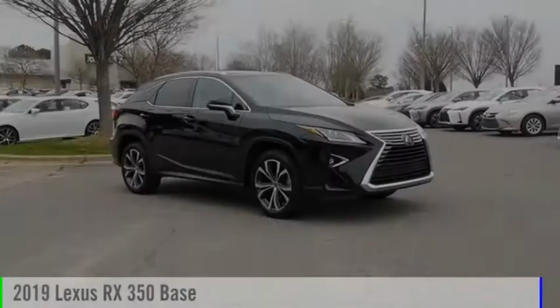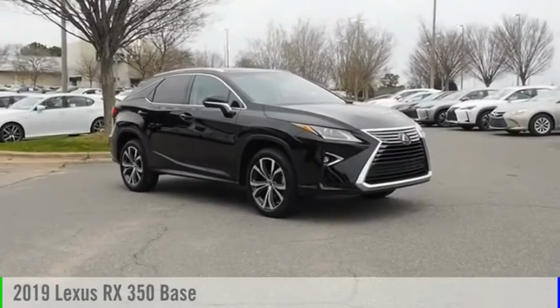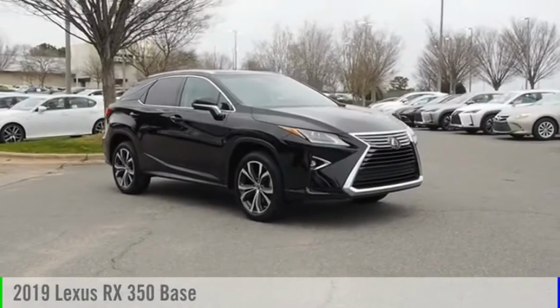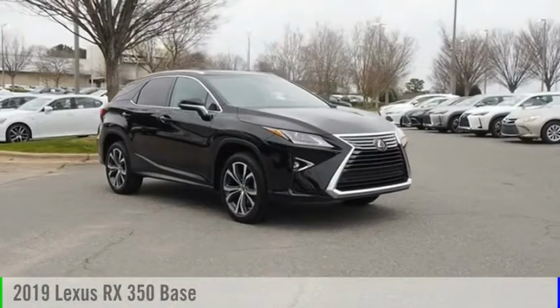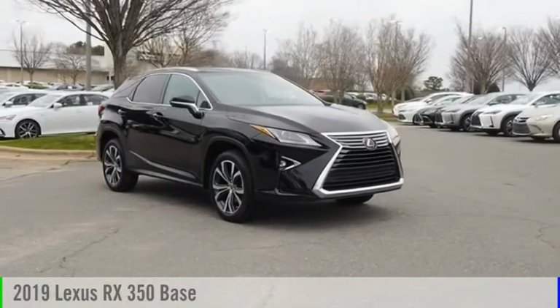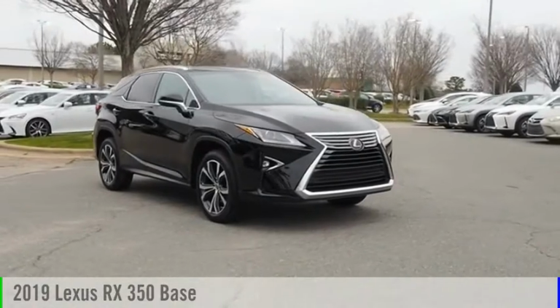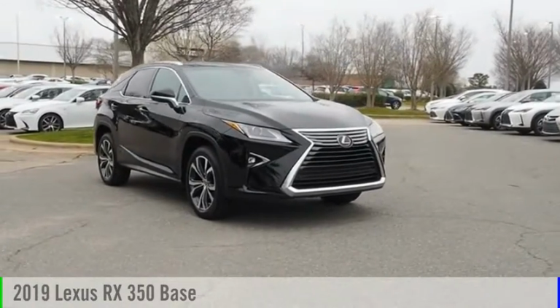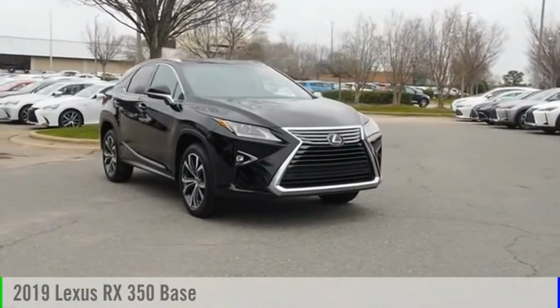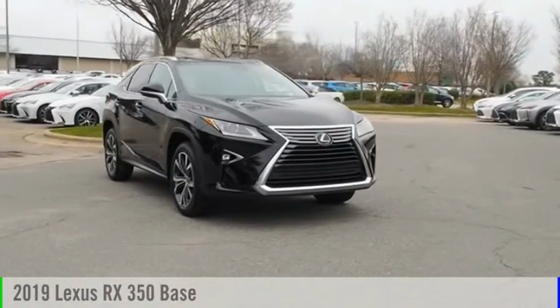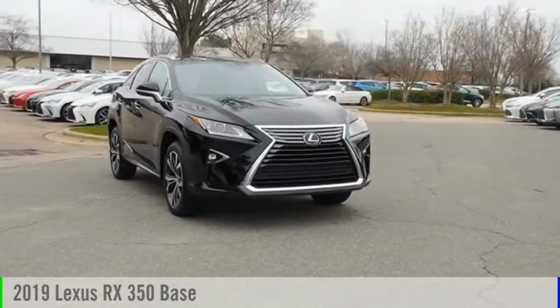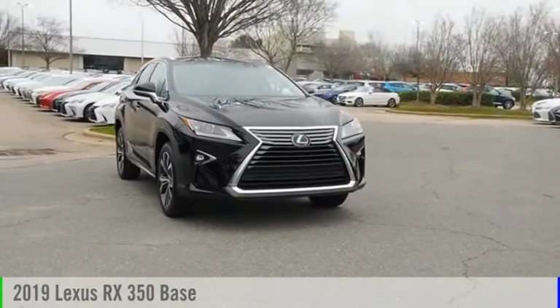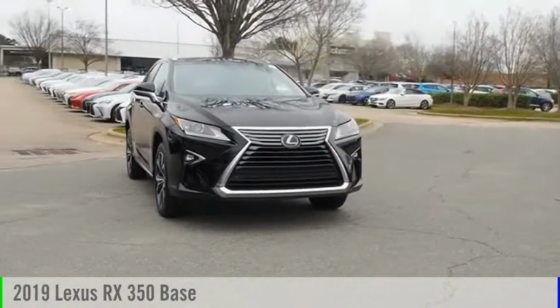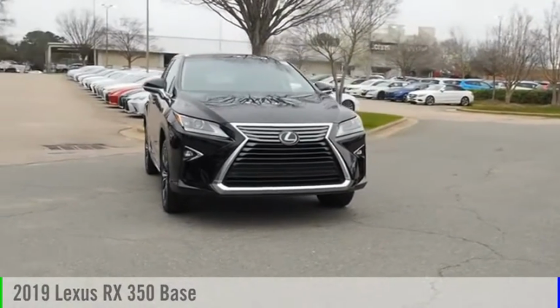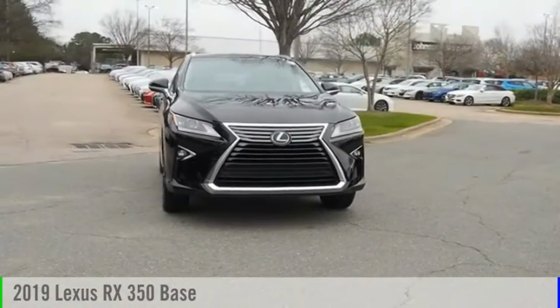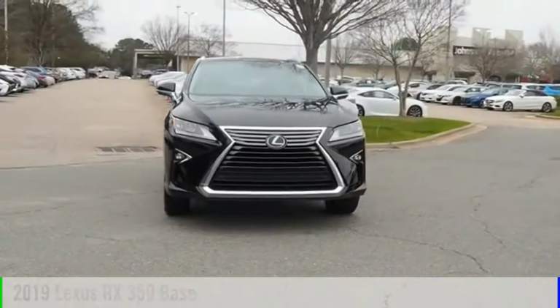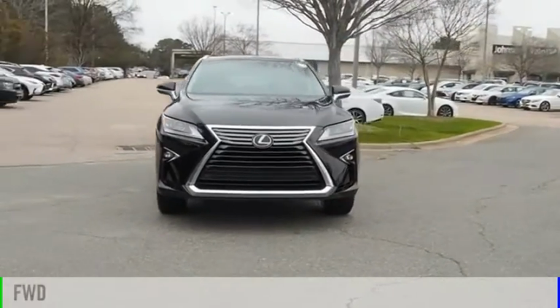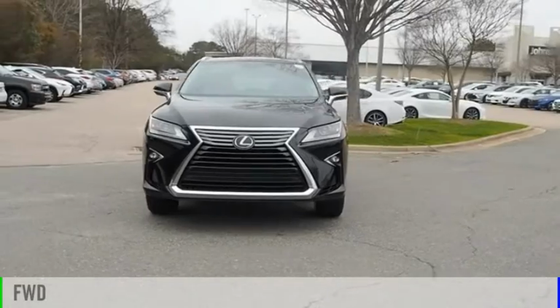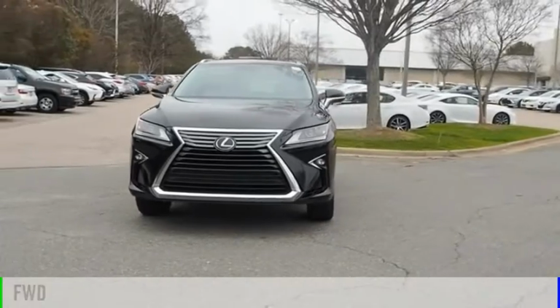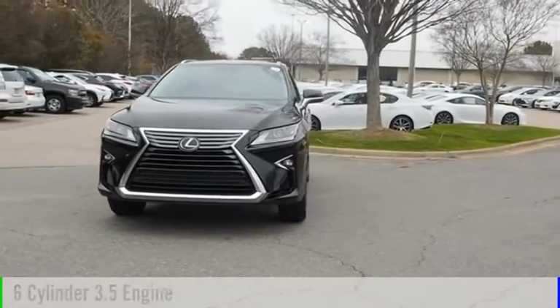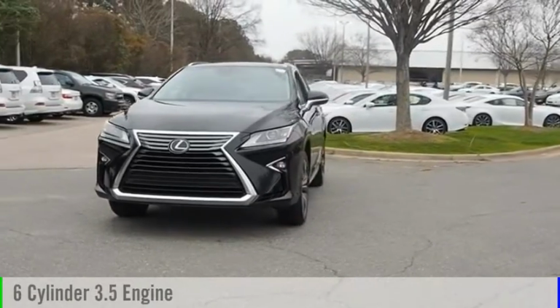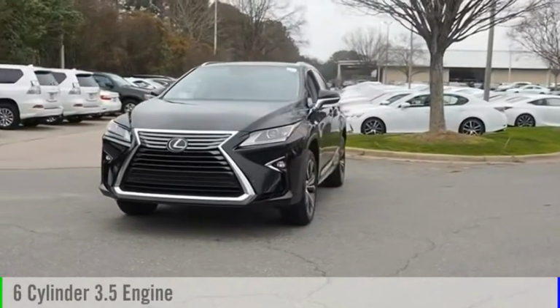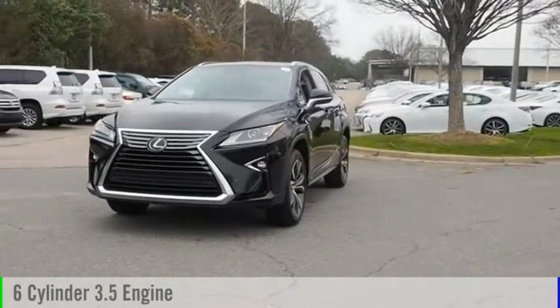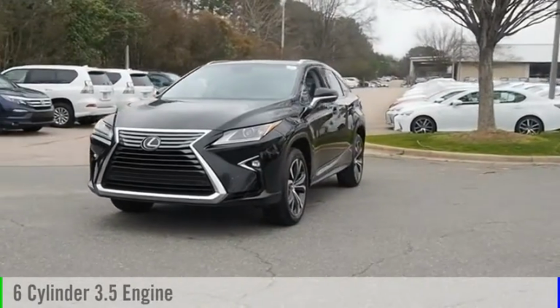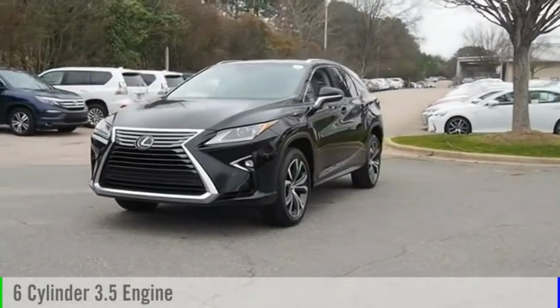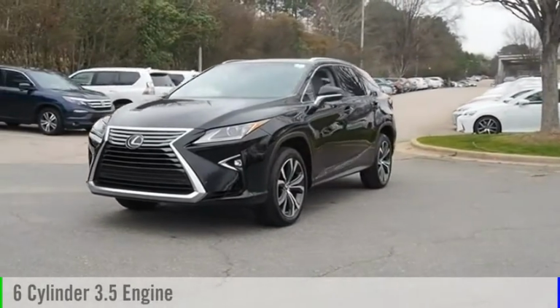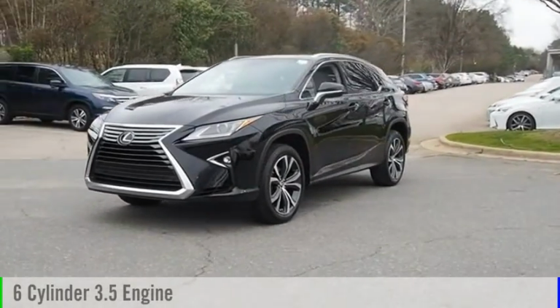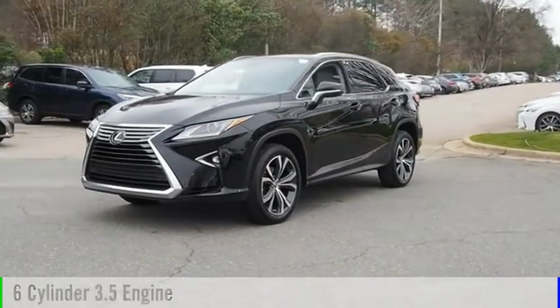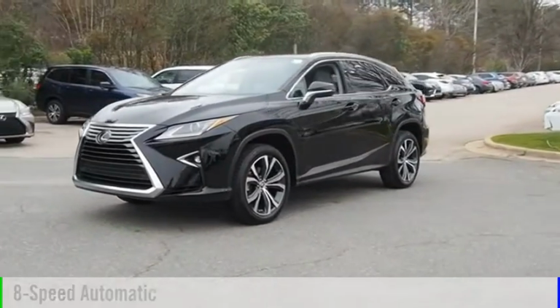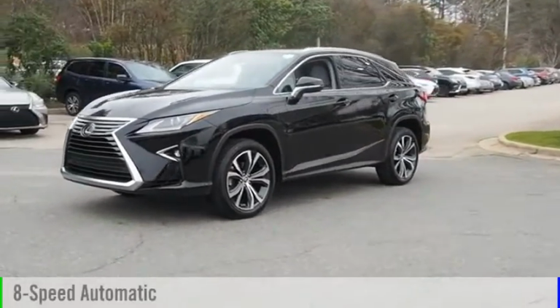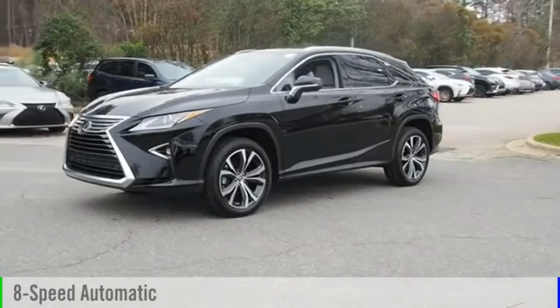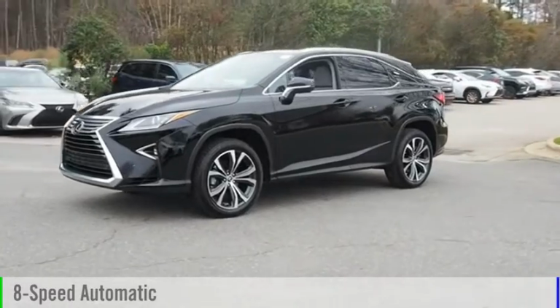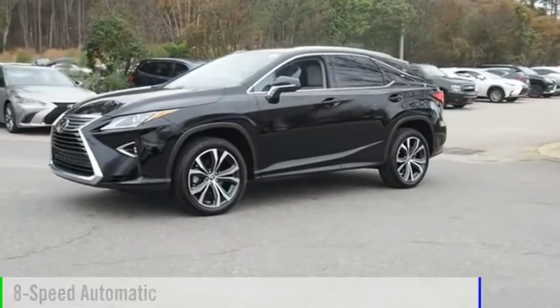Take a ride in the 2019 RX 350. This vehicle is powered by a front-wheel drive, 6-cylinder, 3.5-liter engine, and comes with an 8-speed automatic transmission.